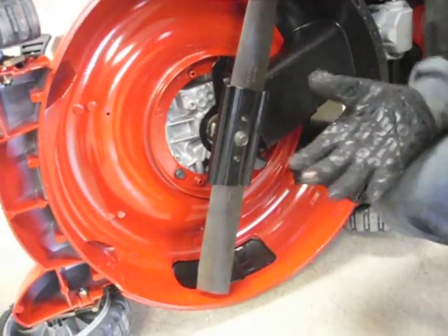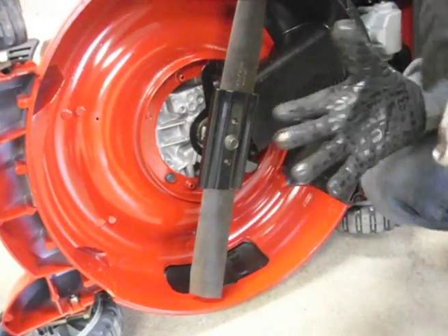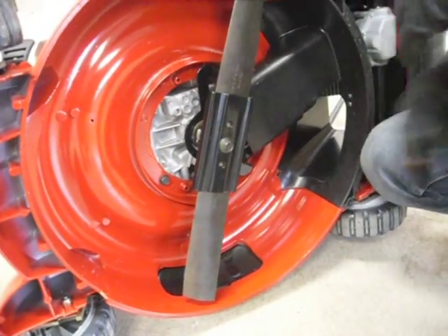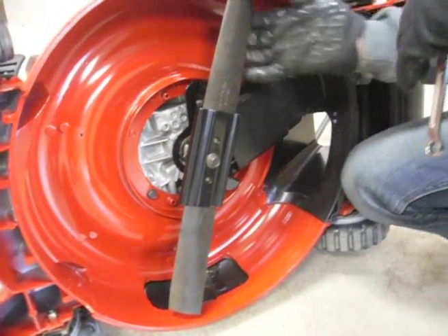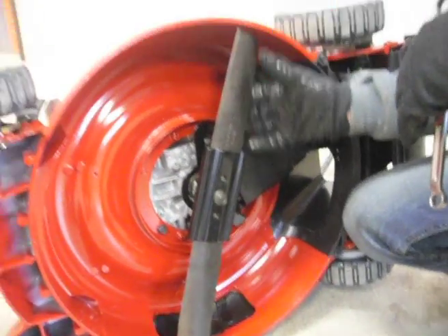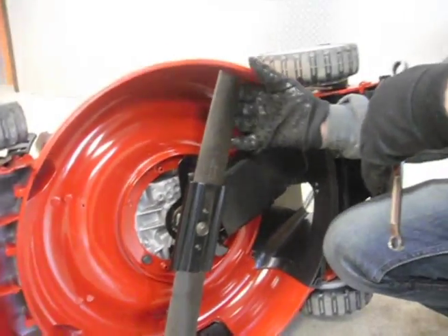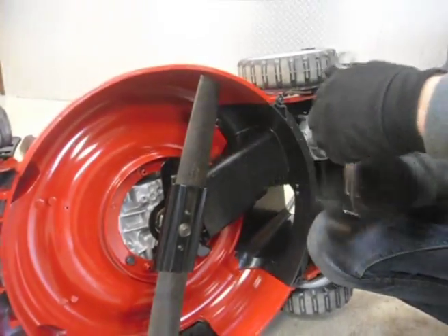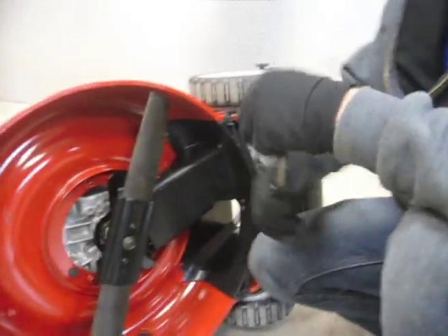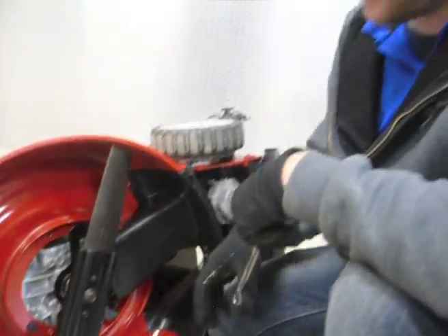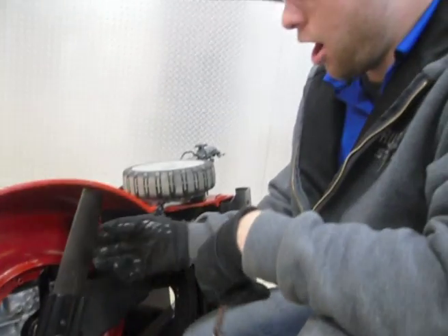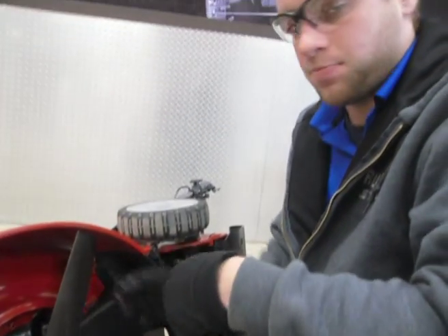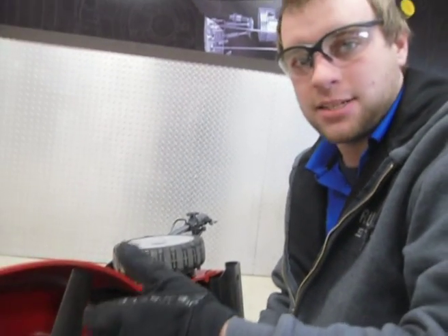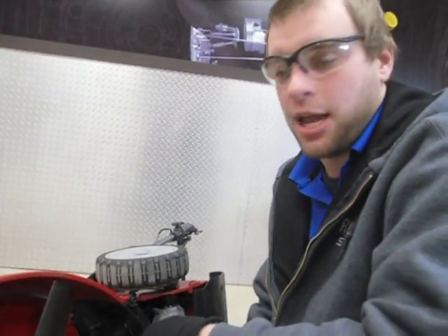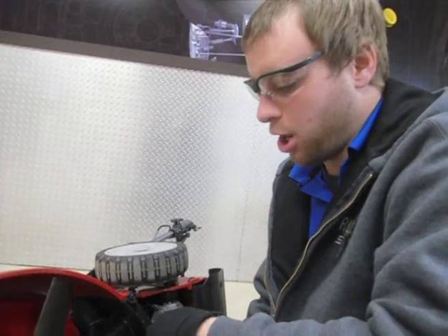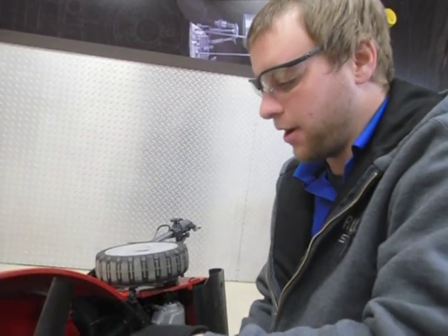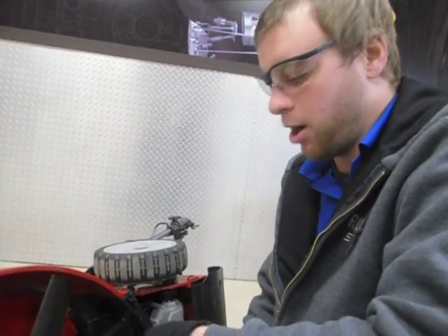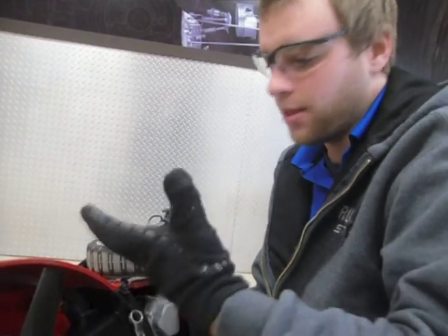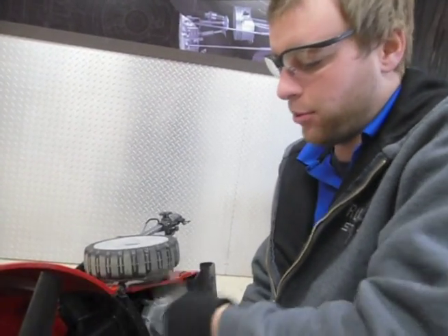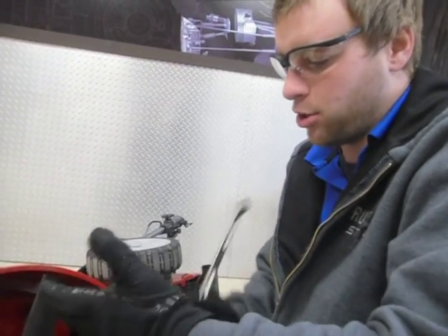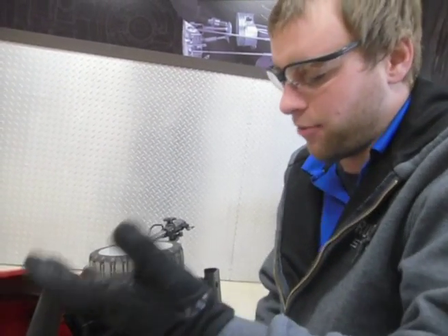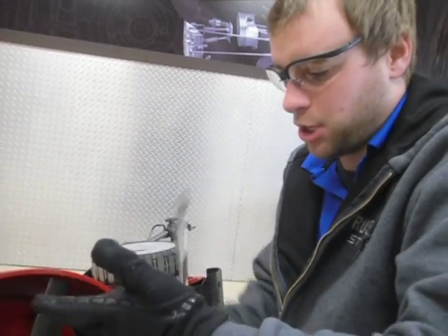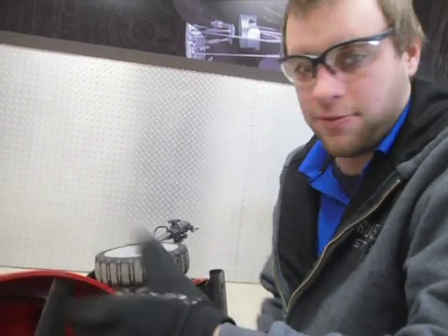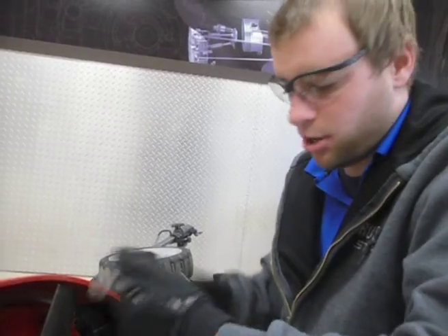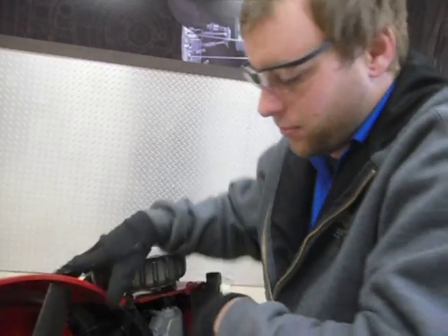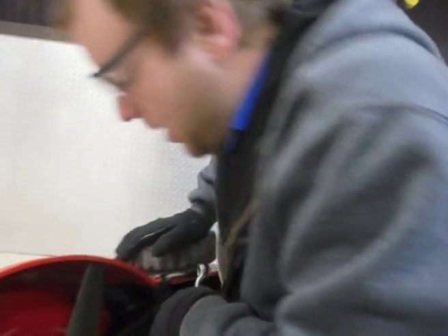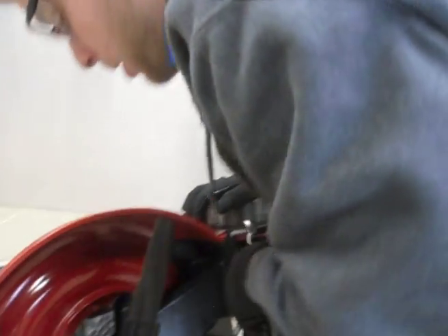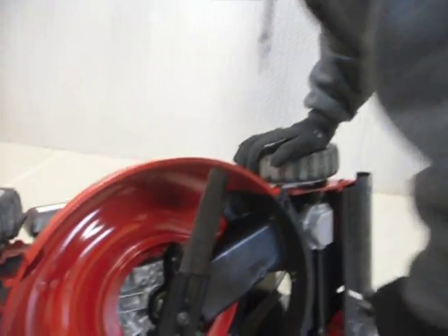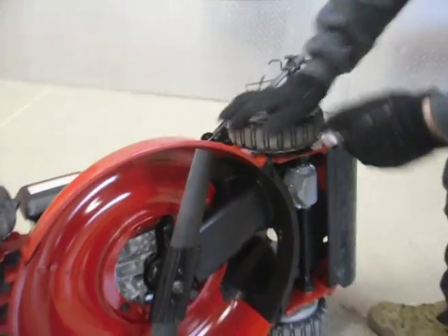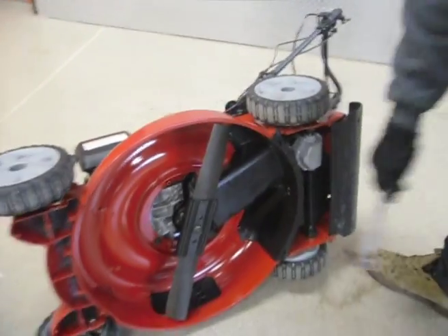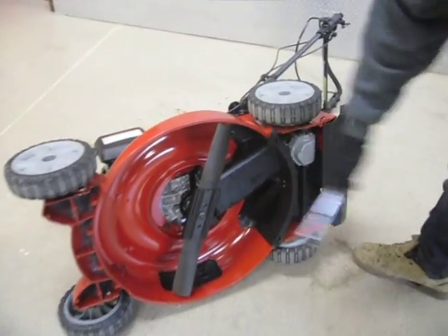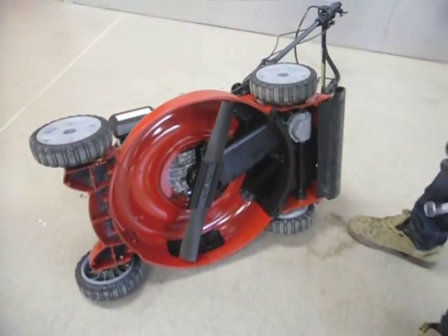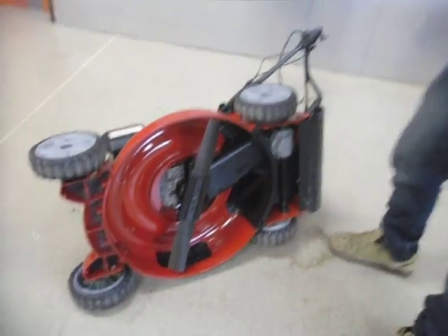It's very important you wear gloves — you don't want to cut yourself while doing this. Blades, especially after they're sharpened, are very sharp and that would not be good for your fingers. And that there is how to change a lawnmower blade.